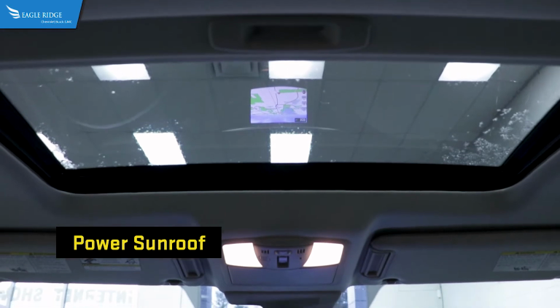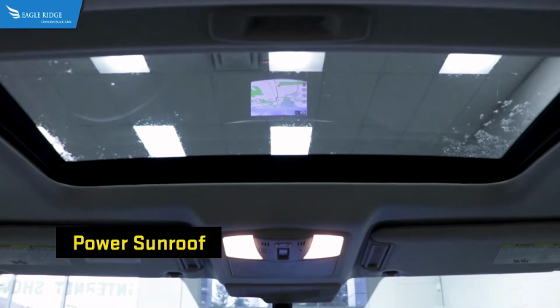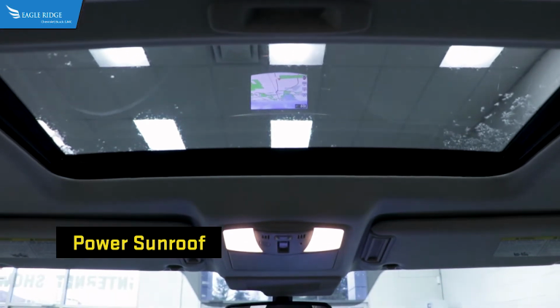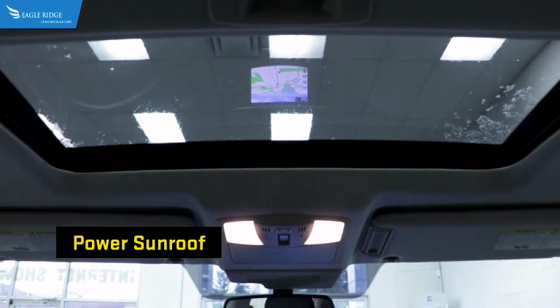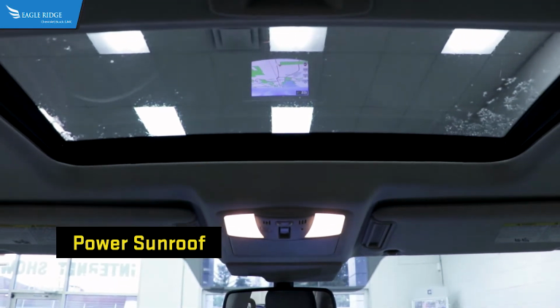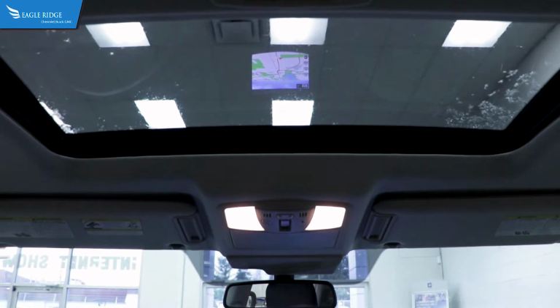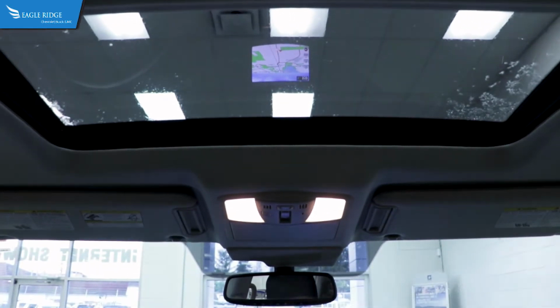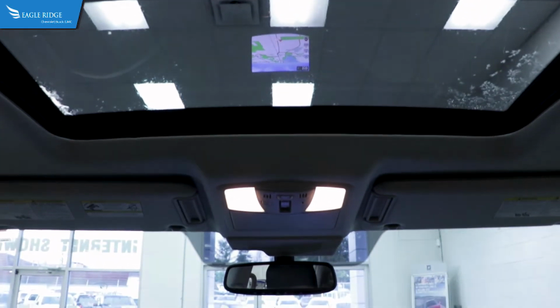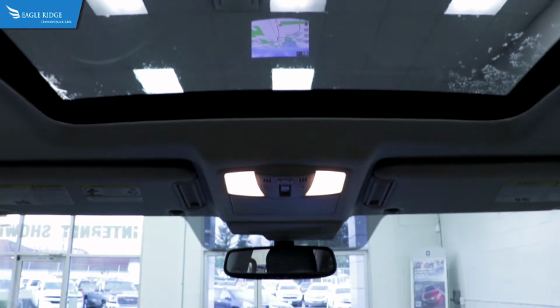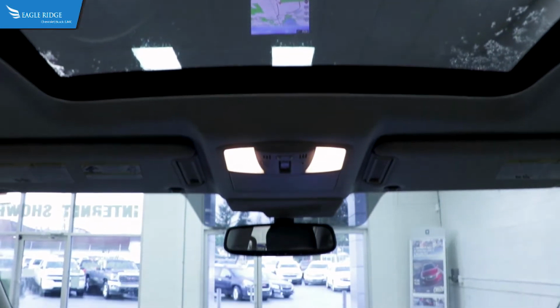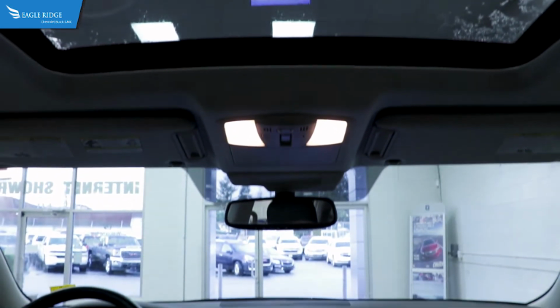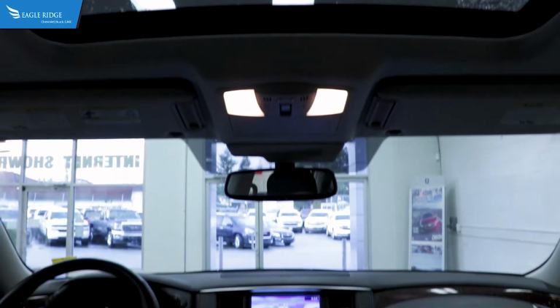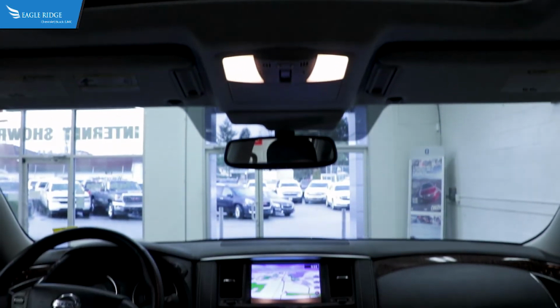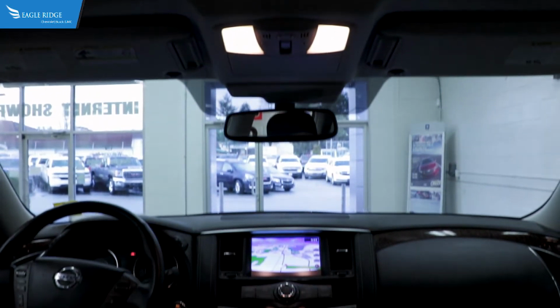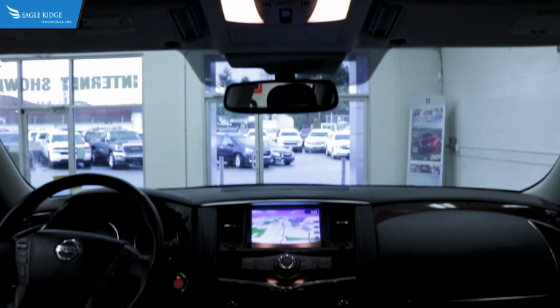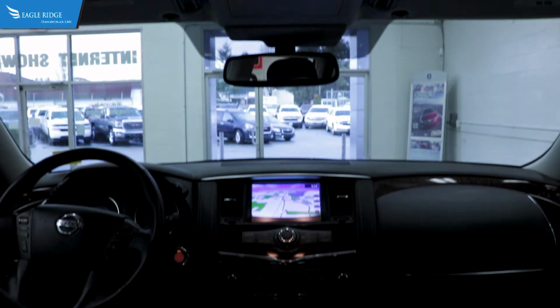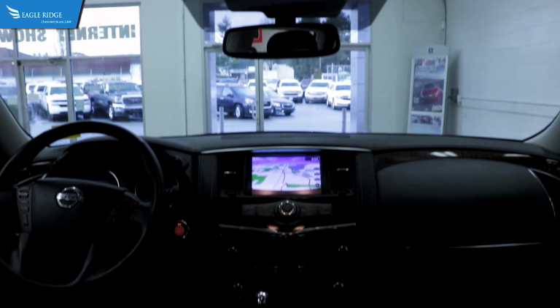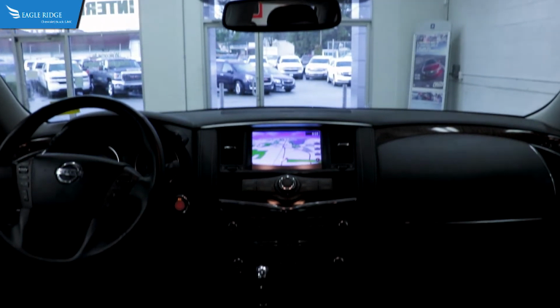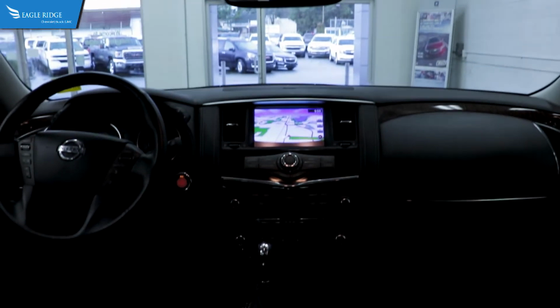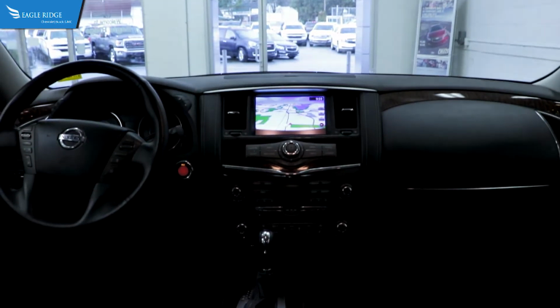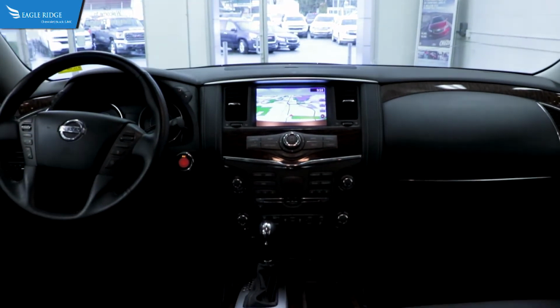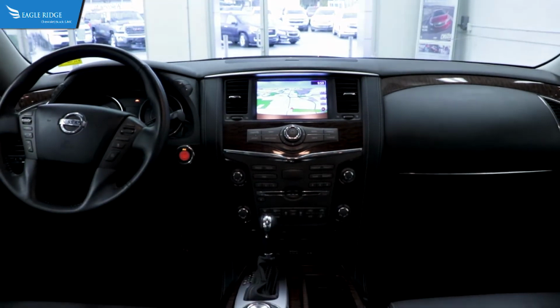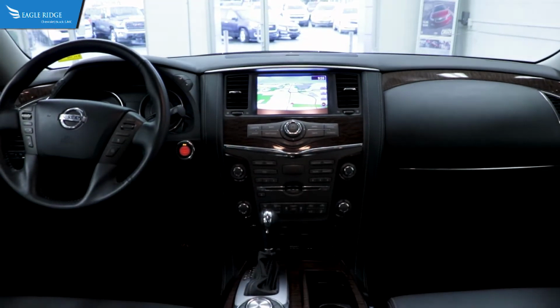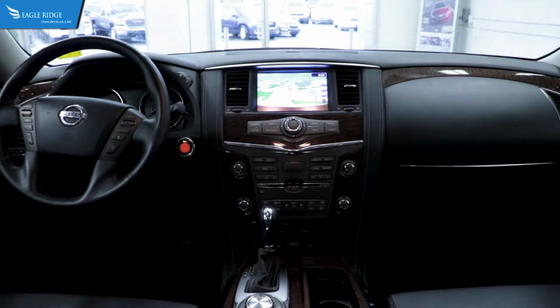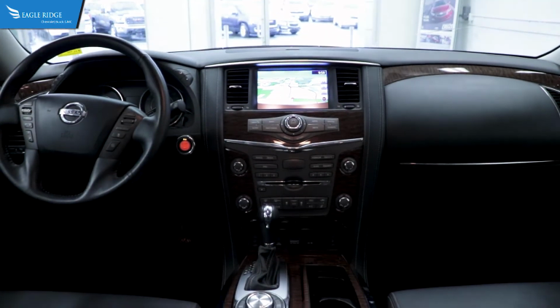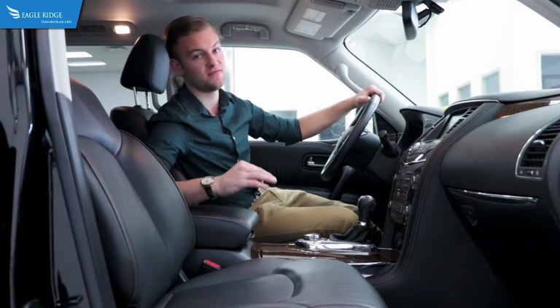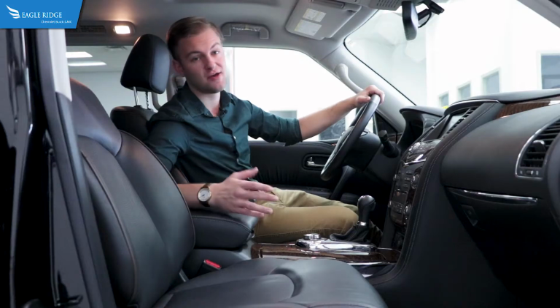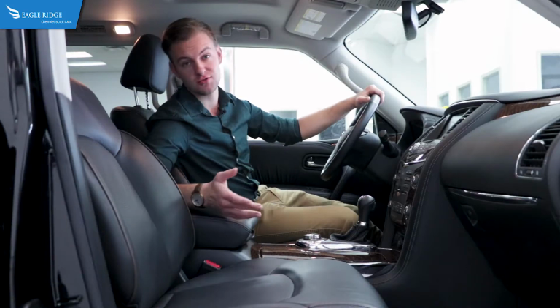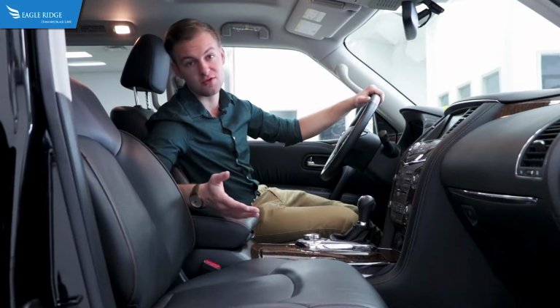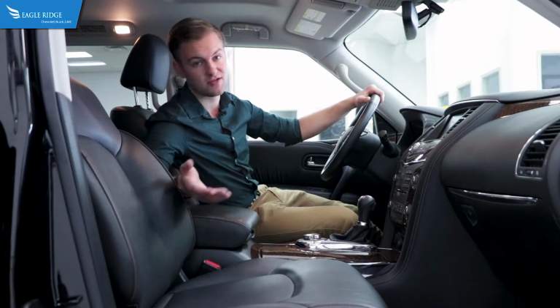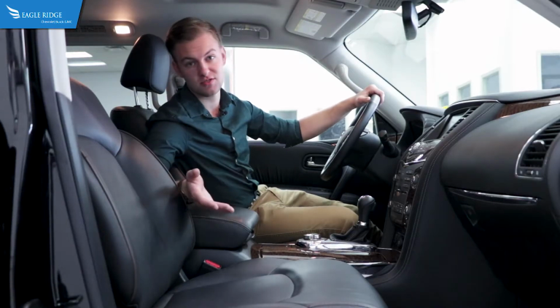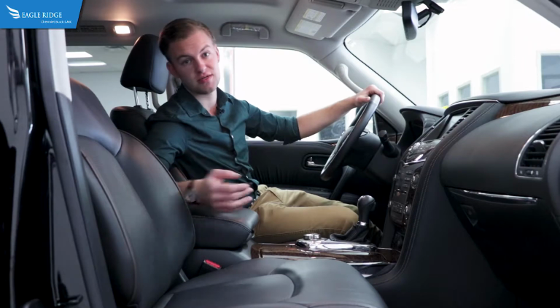You've also got blind spot monitoring — if somebody's there when you go to change lanes, it will warn you. It'll save you thousands of dollars in insurance claims.